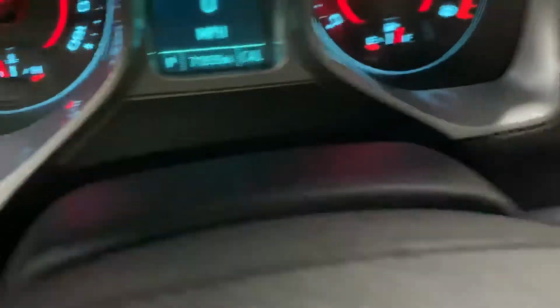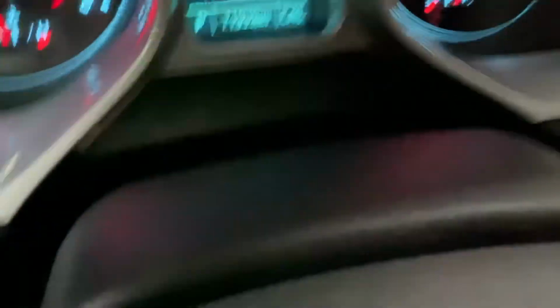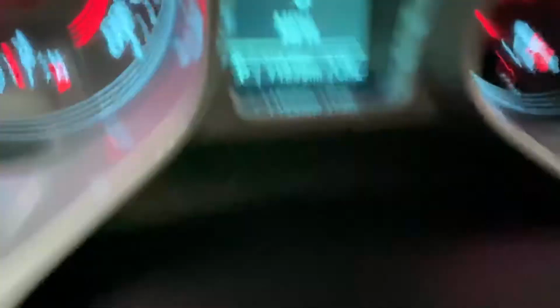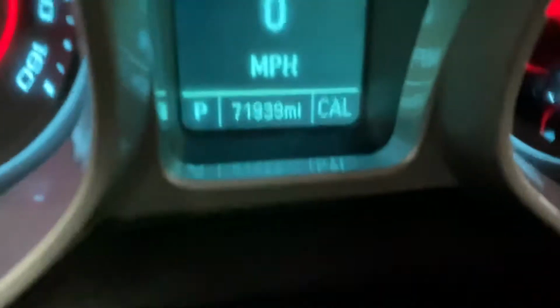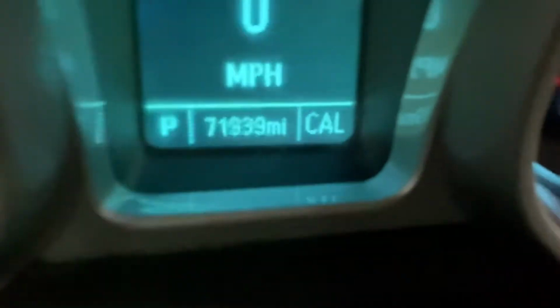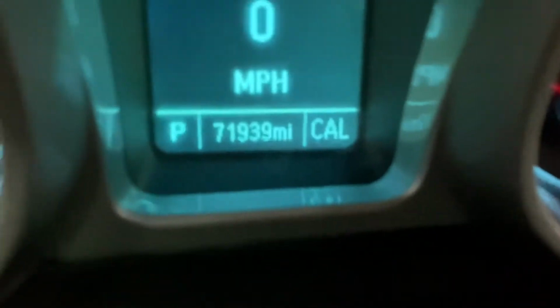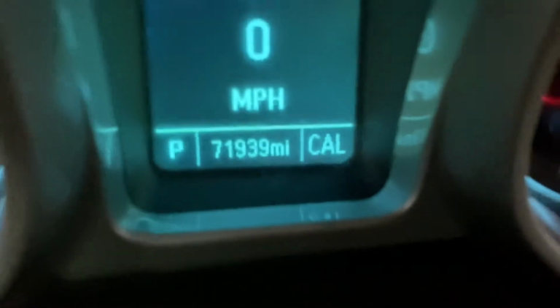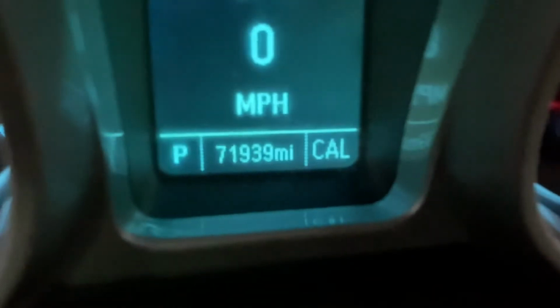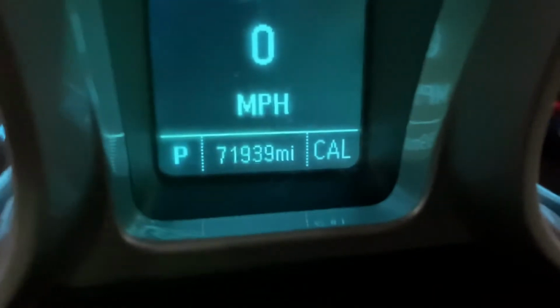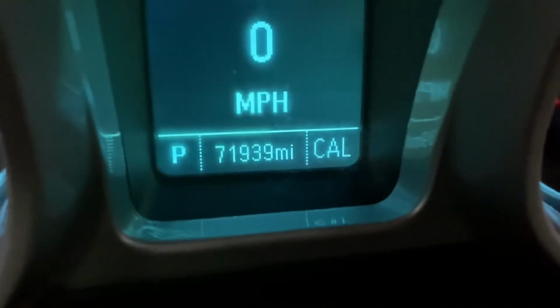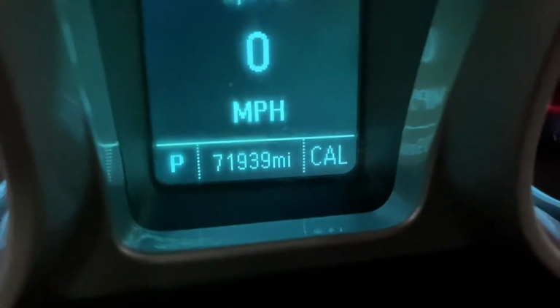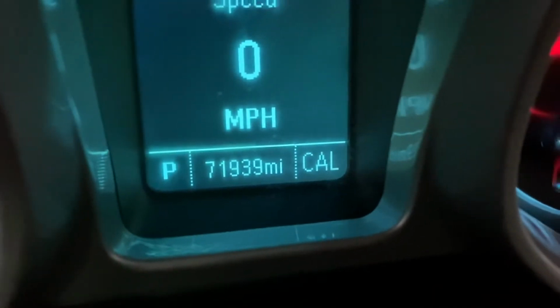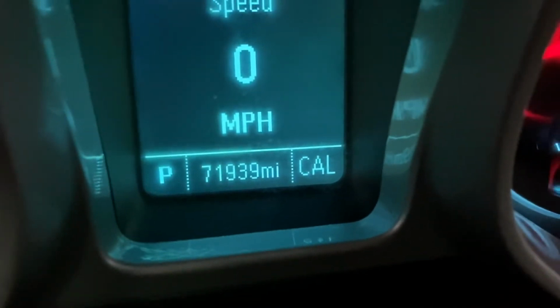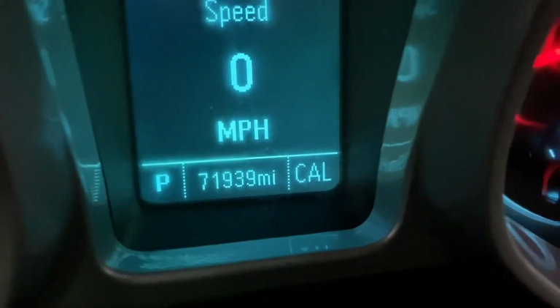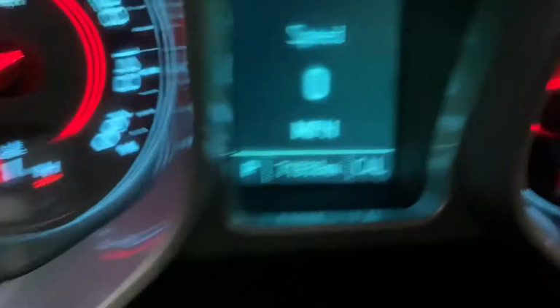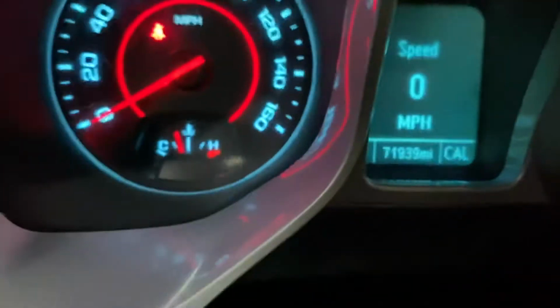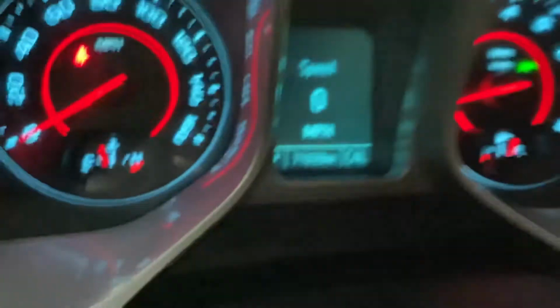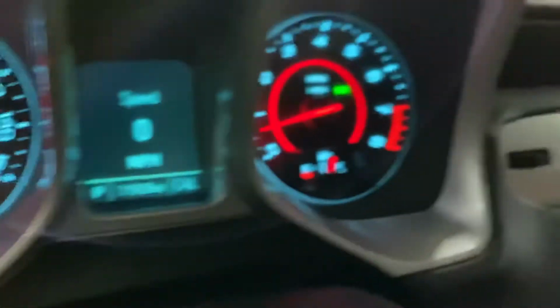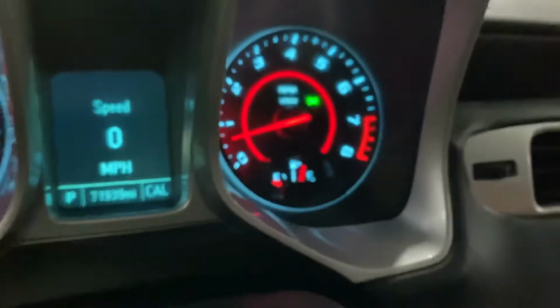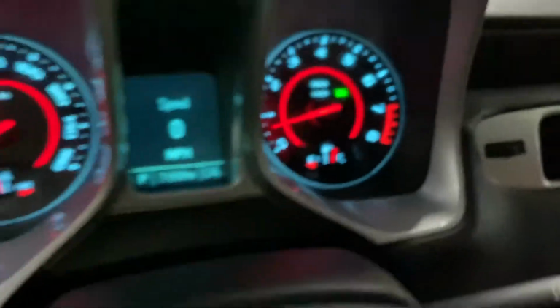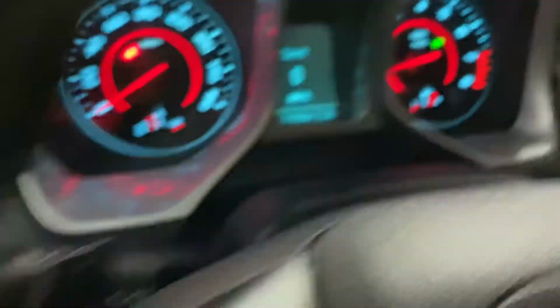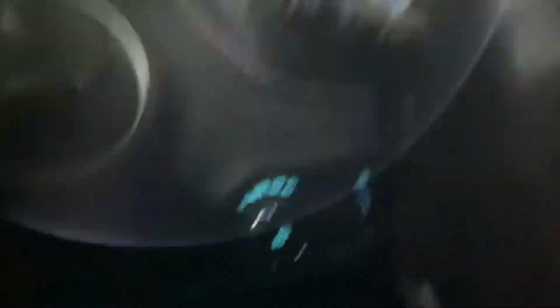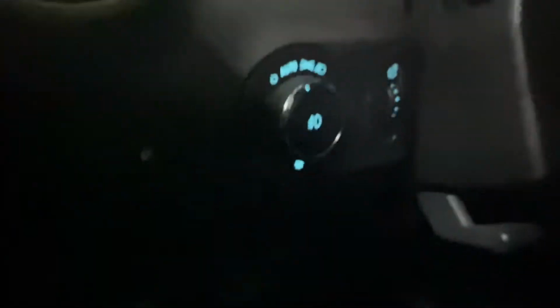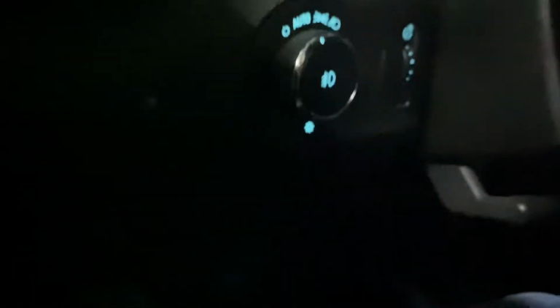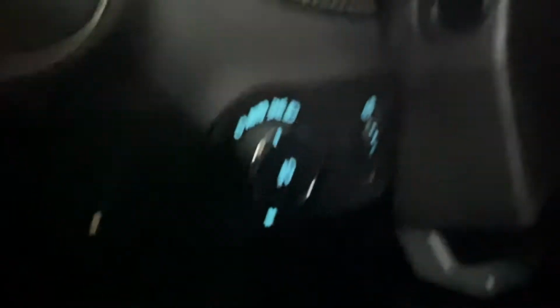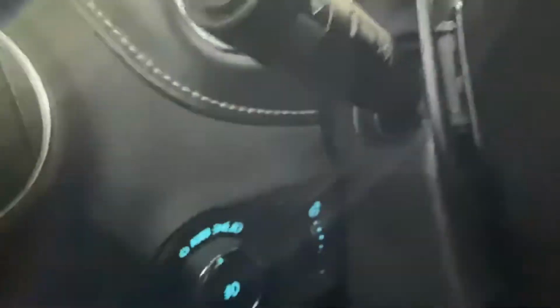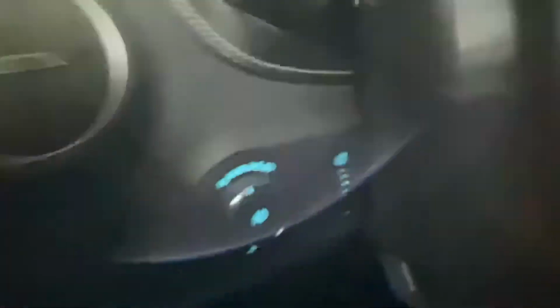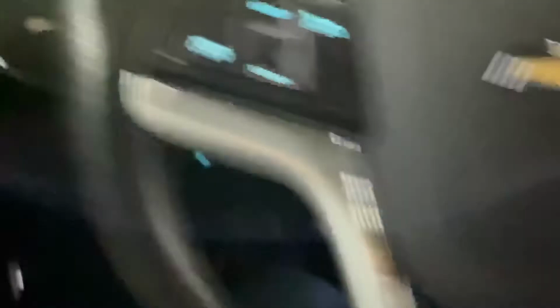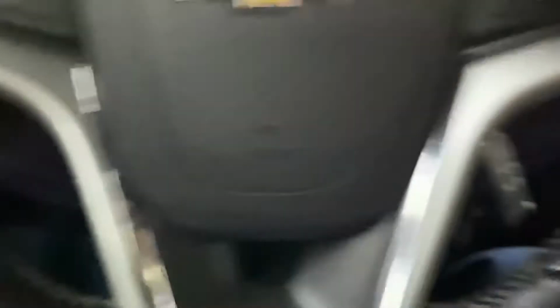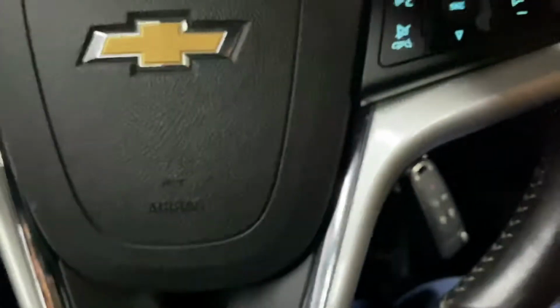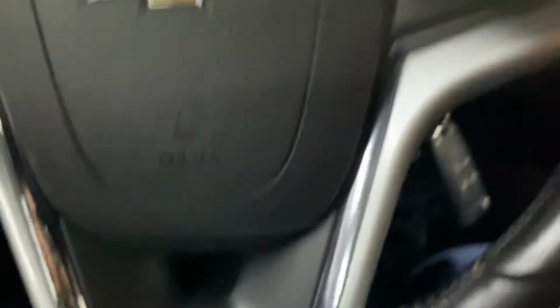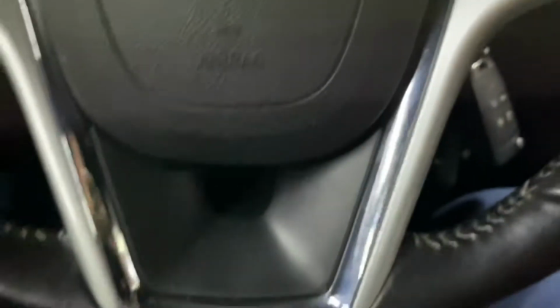I'm going to go ahead and show you the mileage. This vehicle does come with 71,000 miles — still pretty good mileage. No lights on and everything's working fine. I'm going to go ahead and show you the back seats.